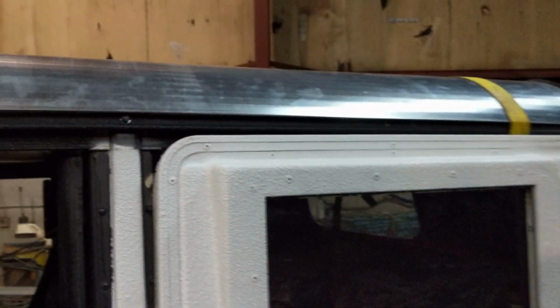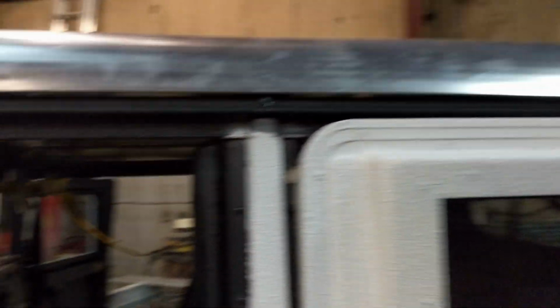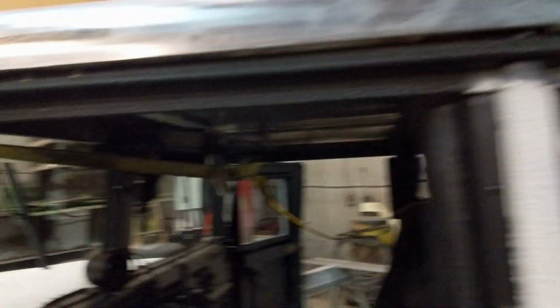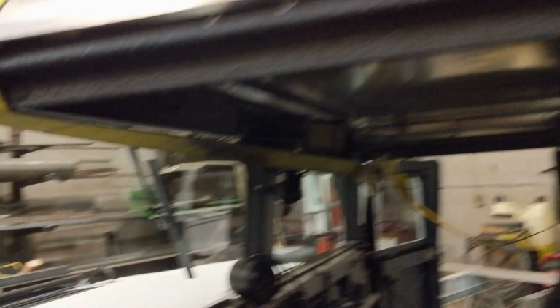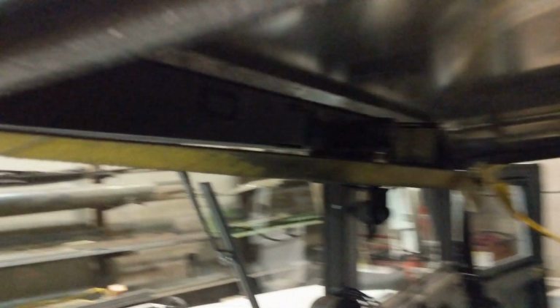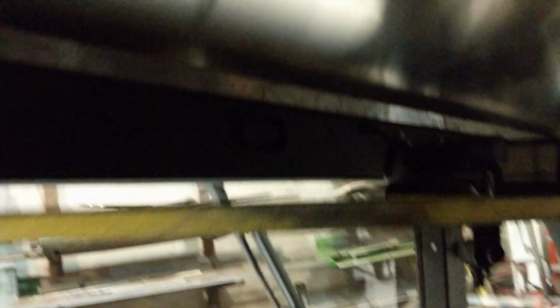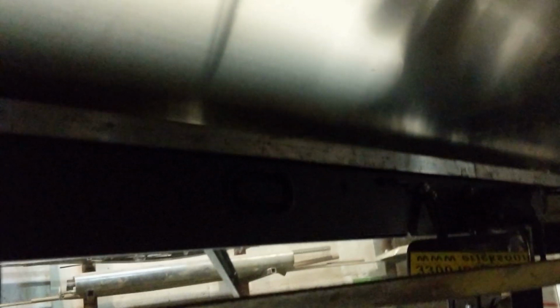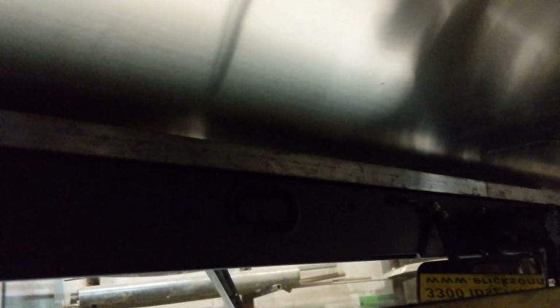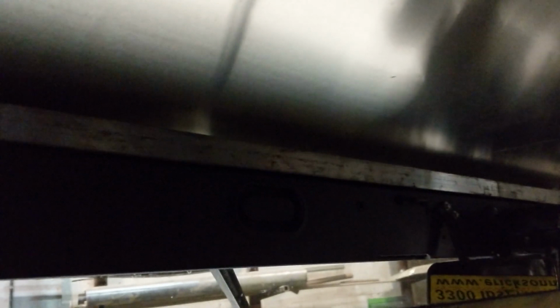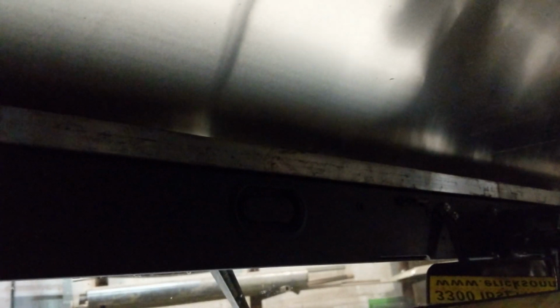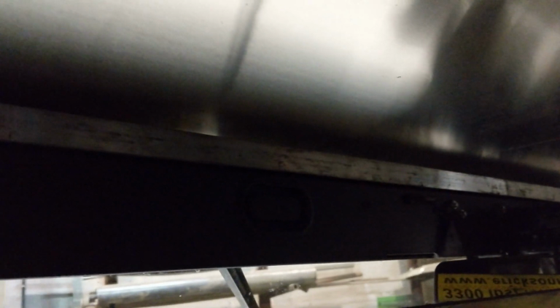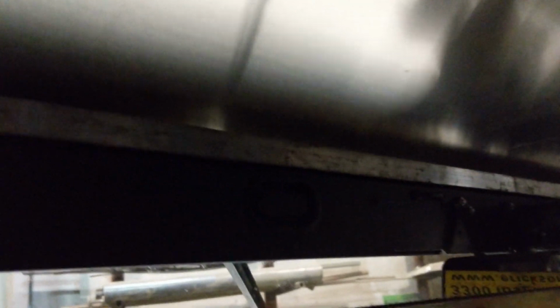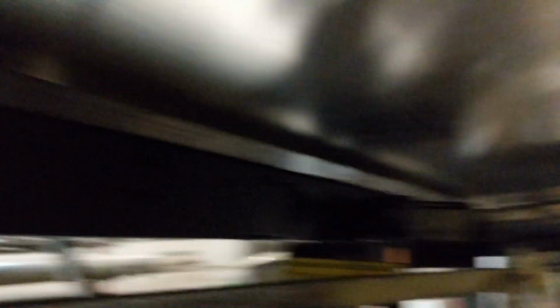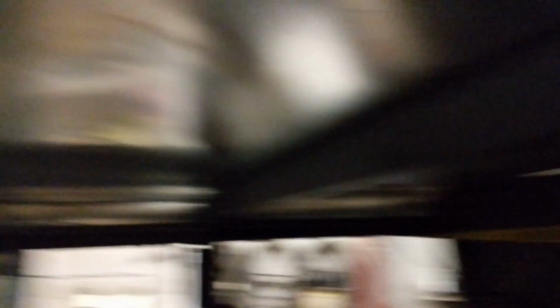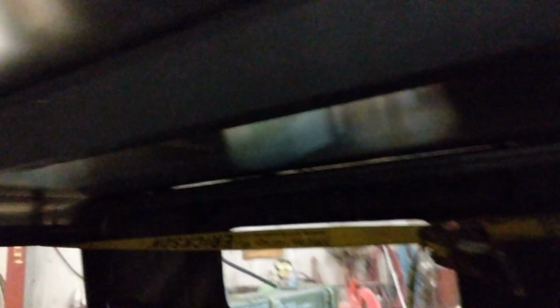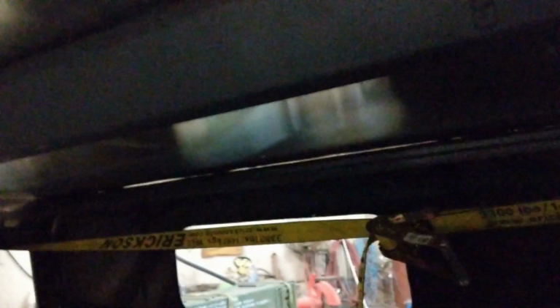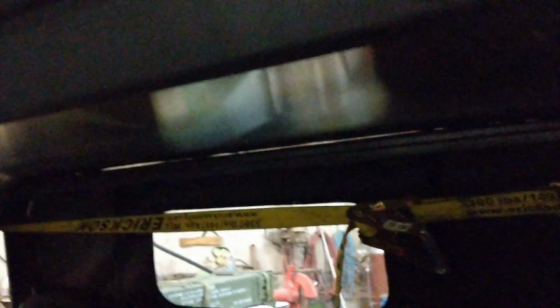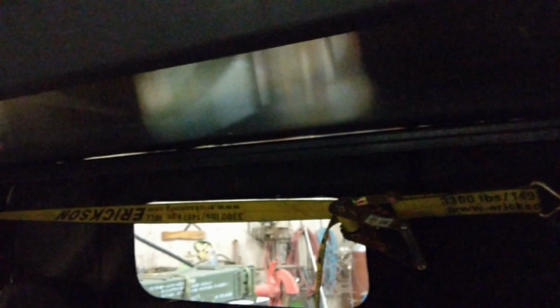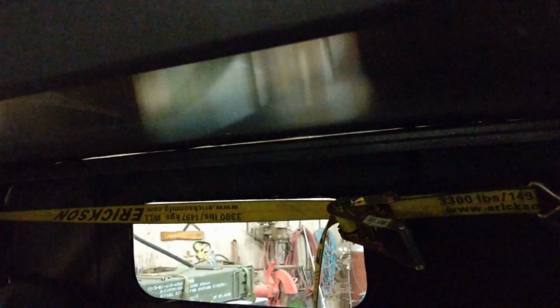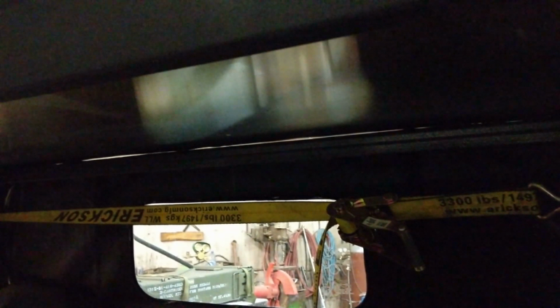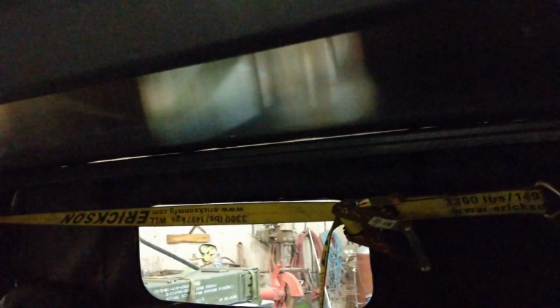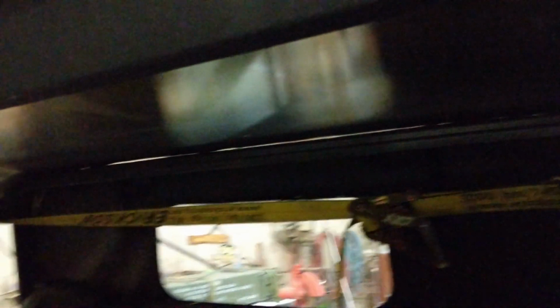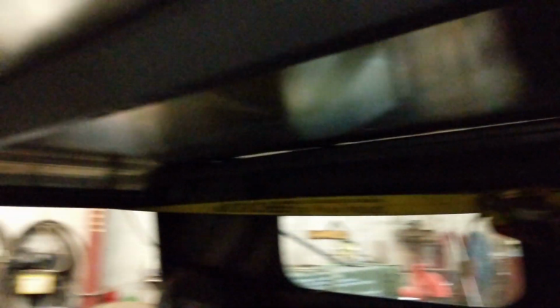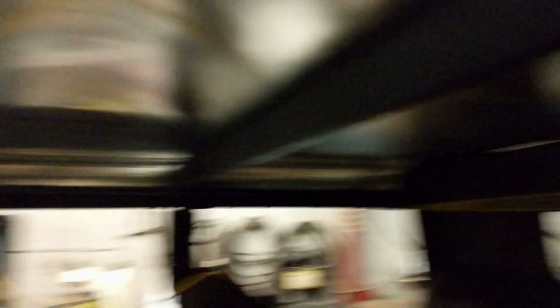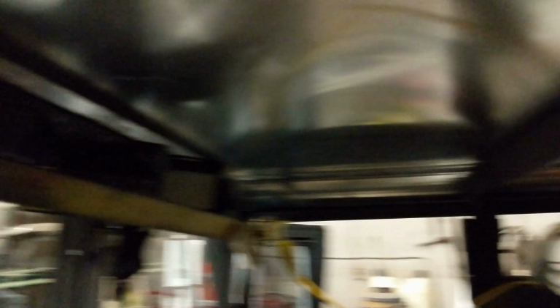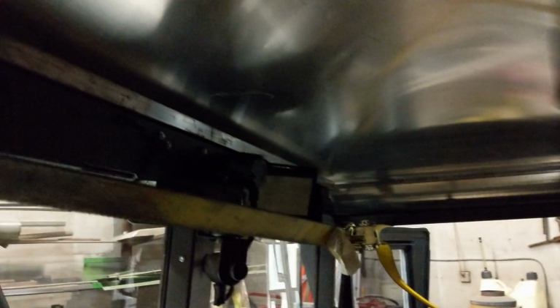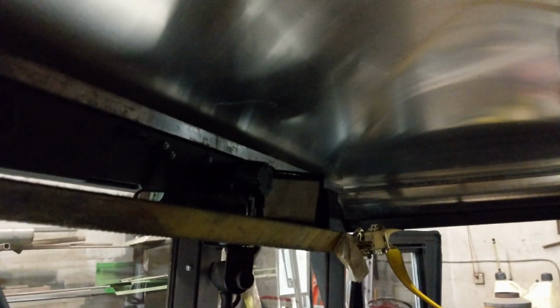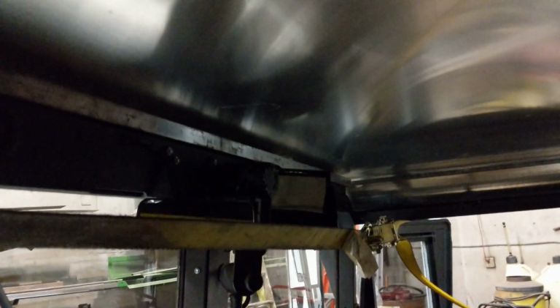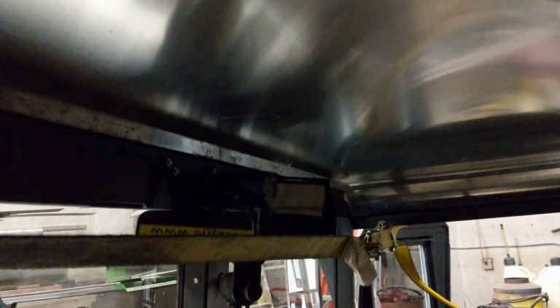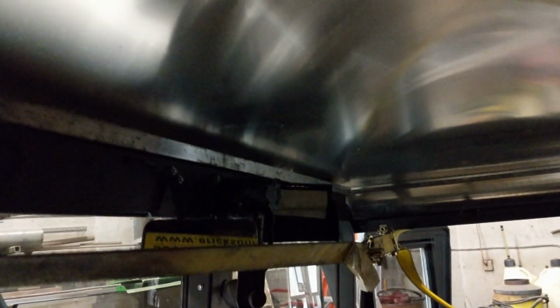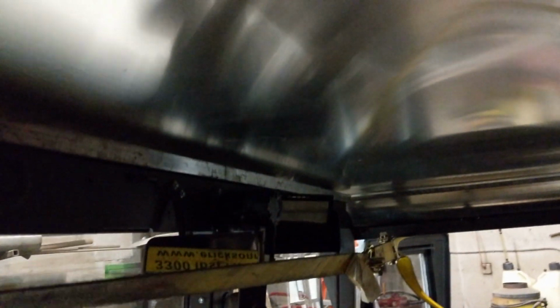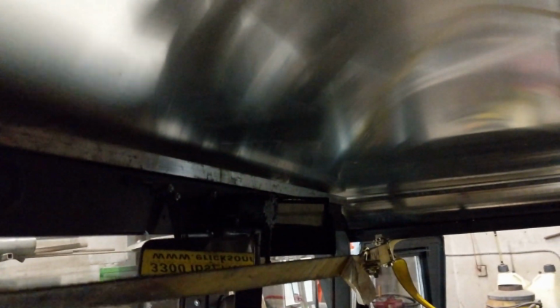Besides that, I have a piece of 1x3 box in there to help shim the front. I'll have a 1x3 in the back to hold it down there and I'll have to fabricate some sort of clasp to hold it in place.